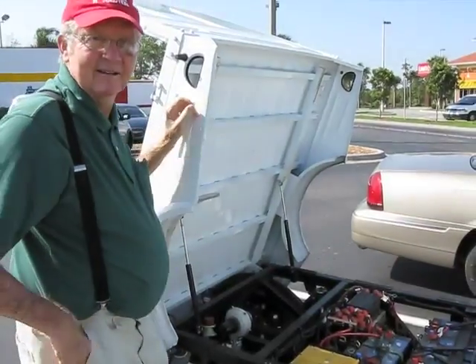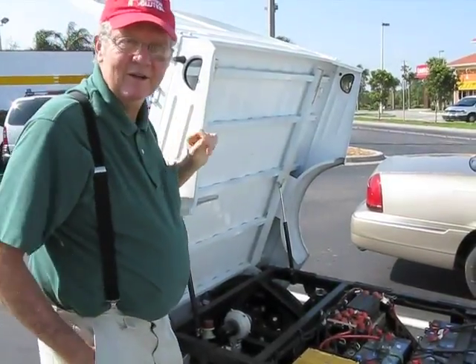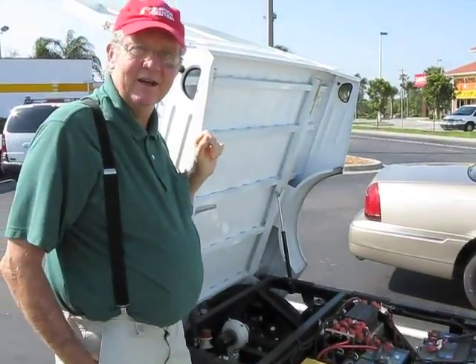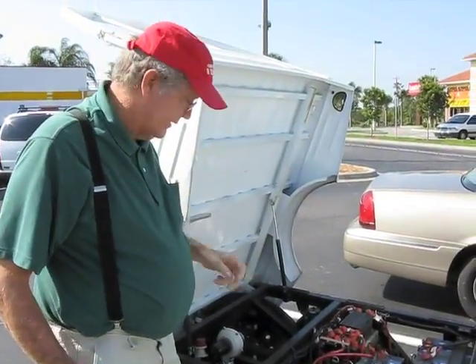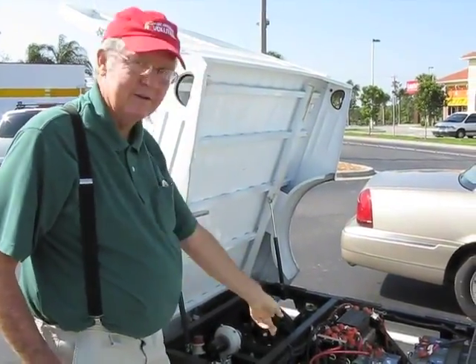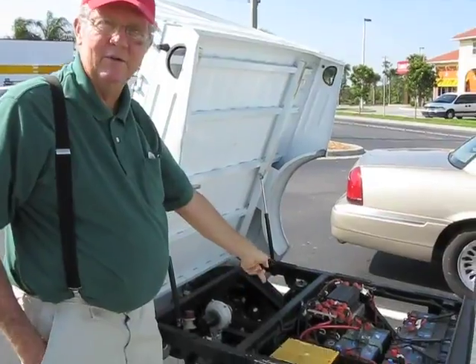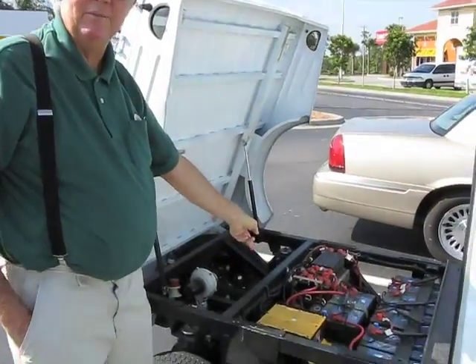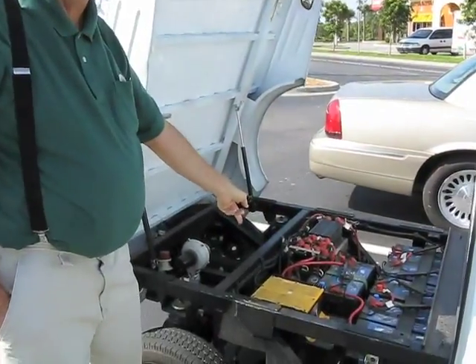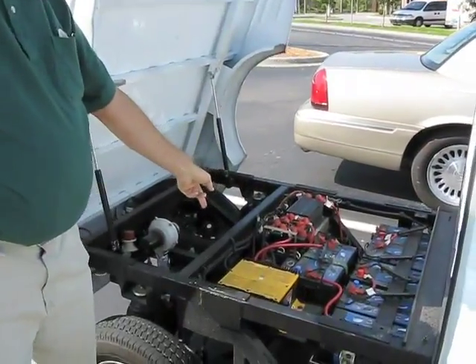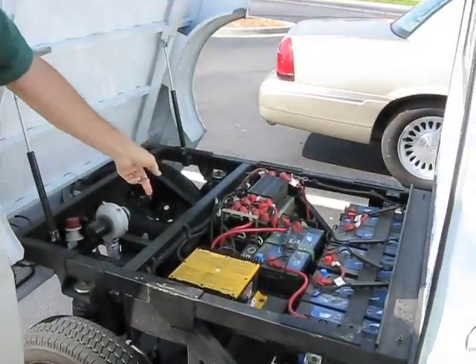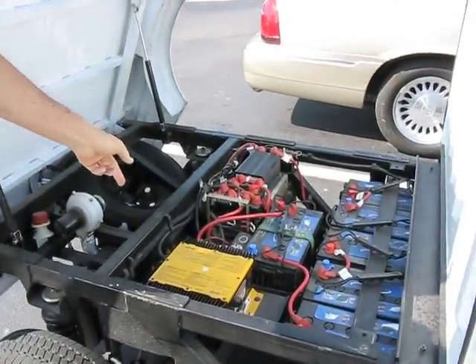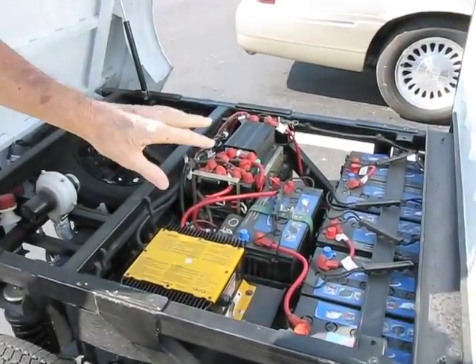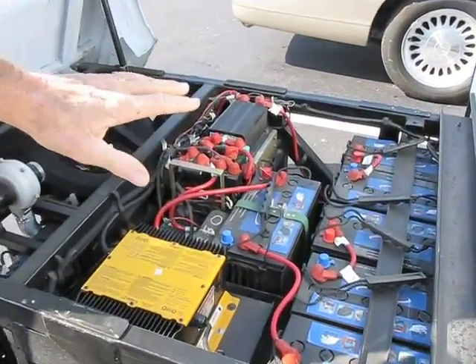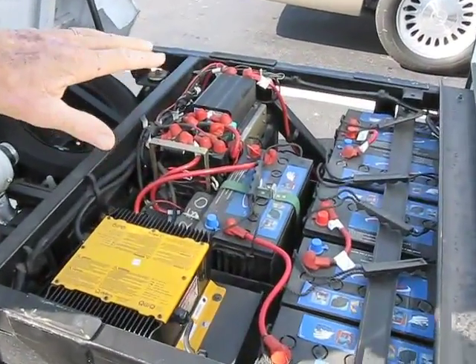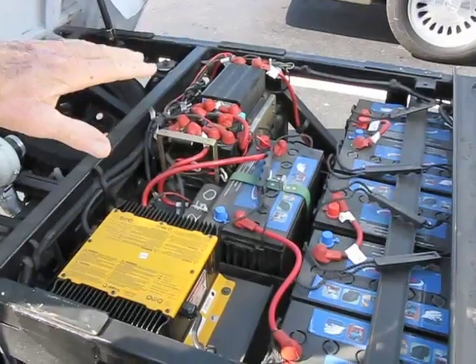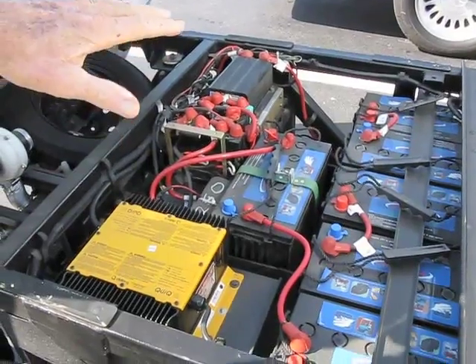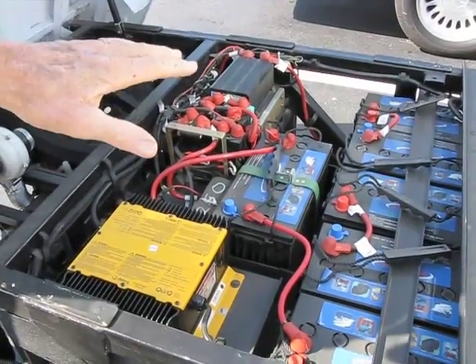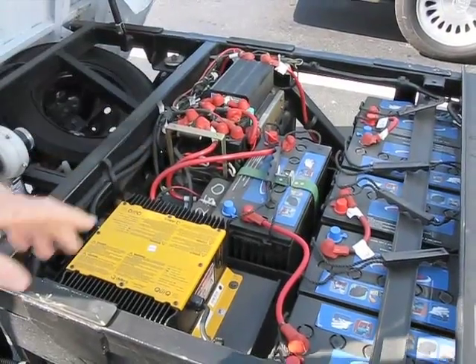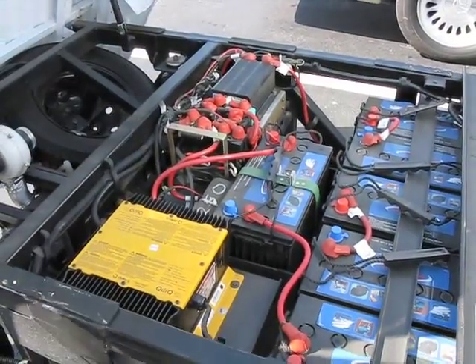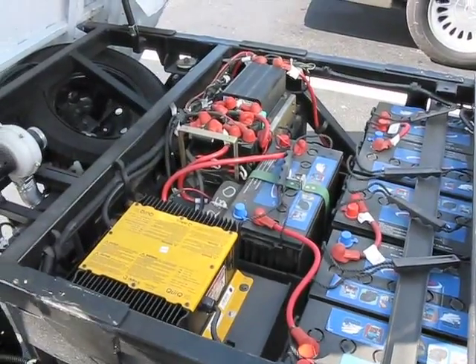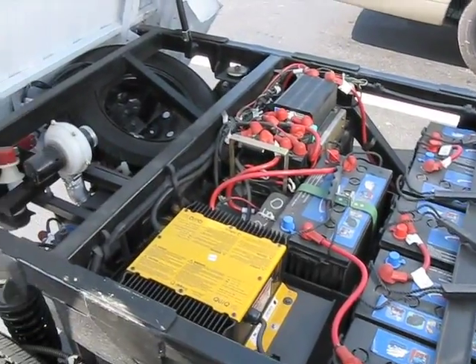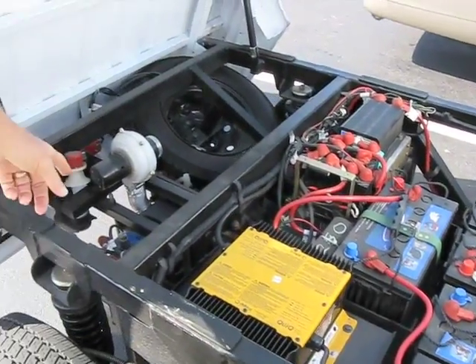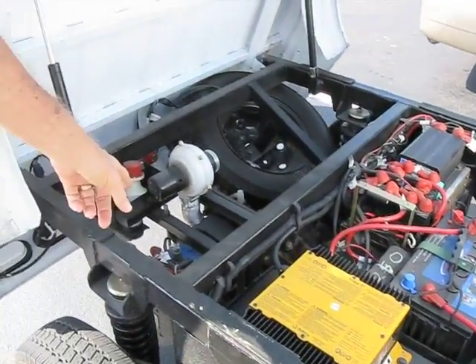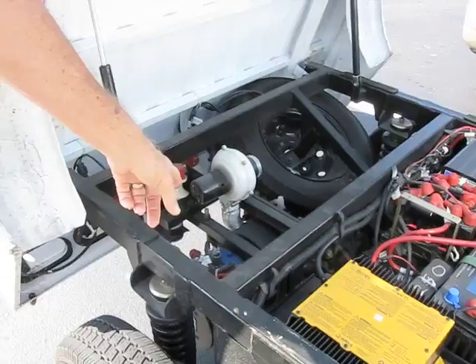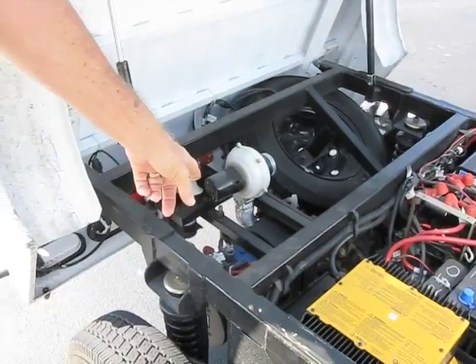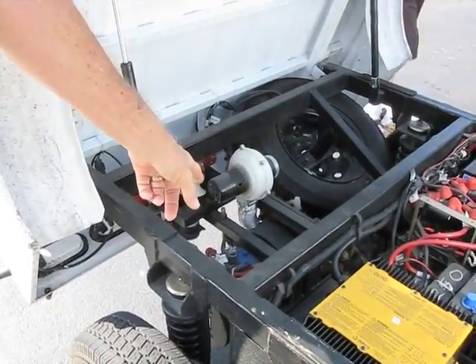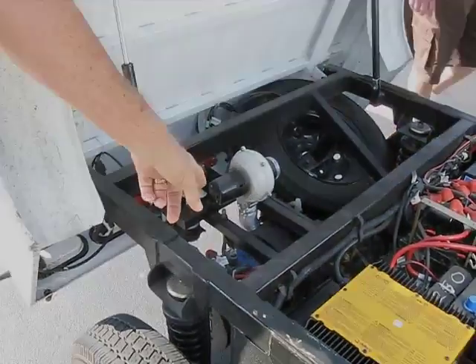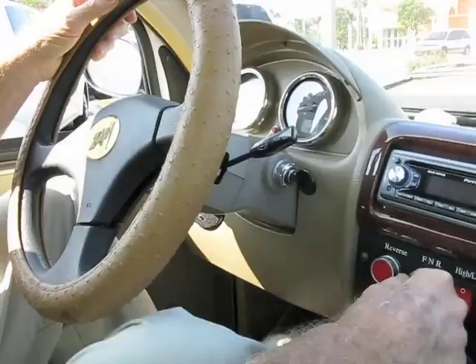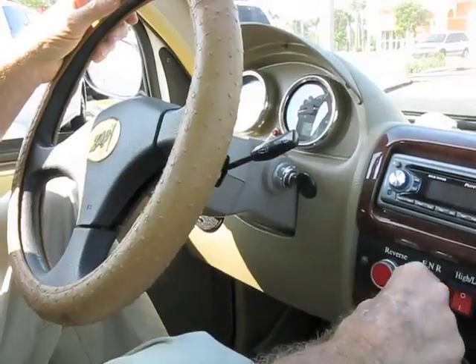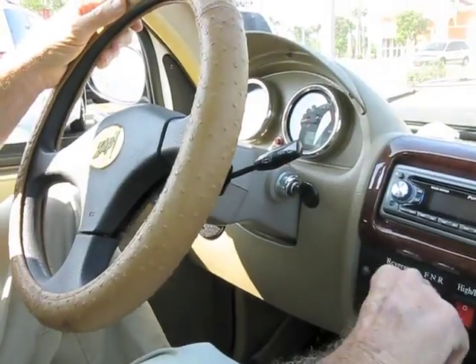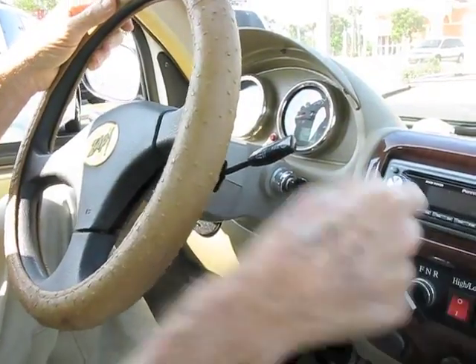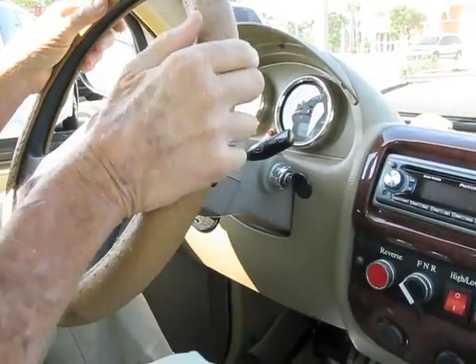There's all the guts to it — there's two computers back here, and there's the six batteries. It's running on six batteries, and there's the five horsepower motor. Then you flip the little lever over to forward.